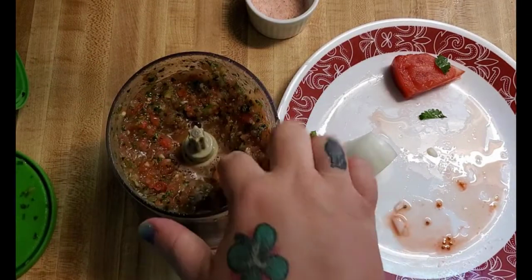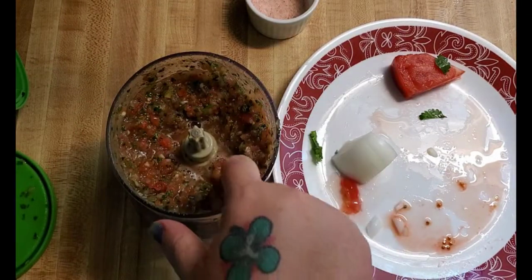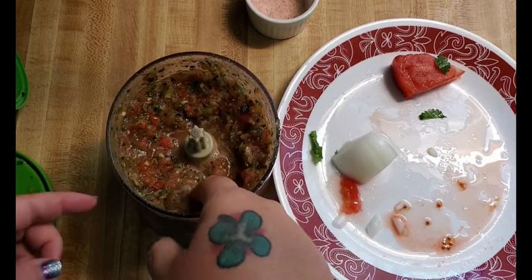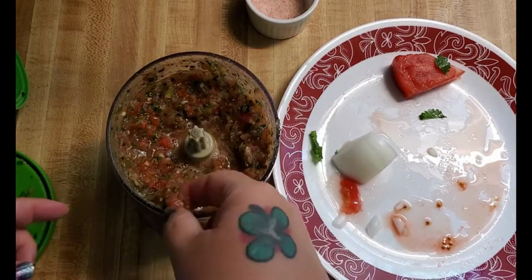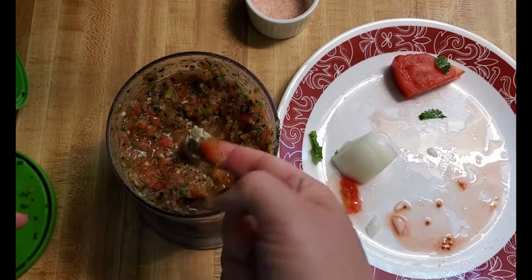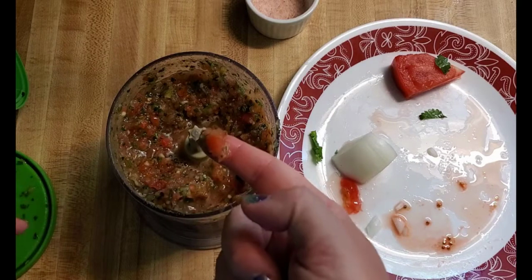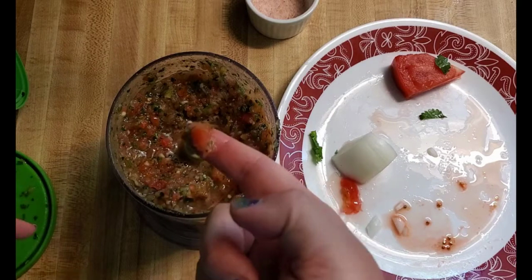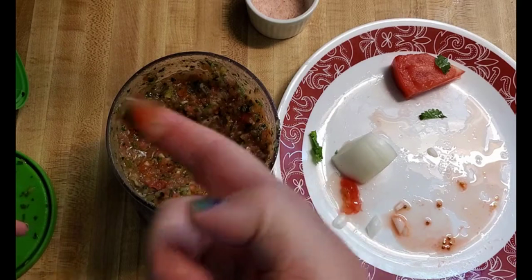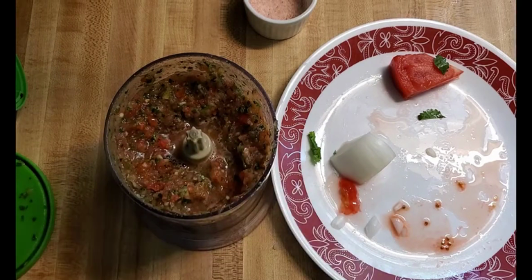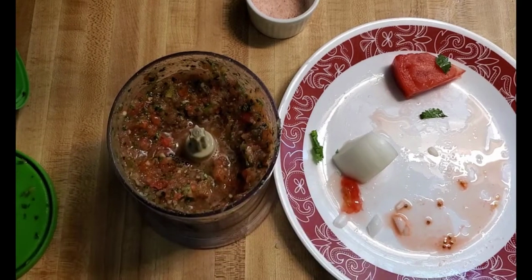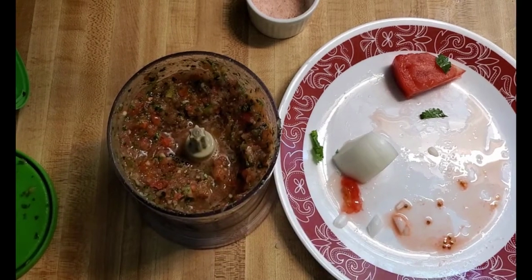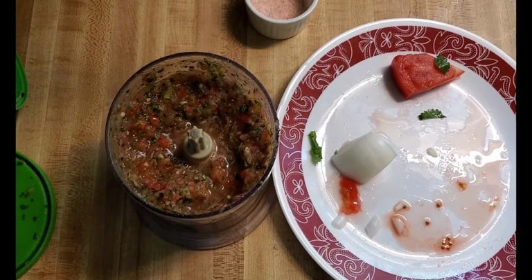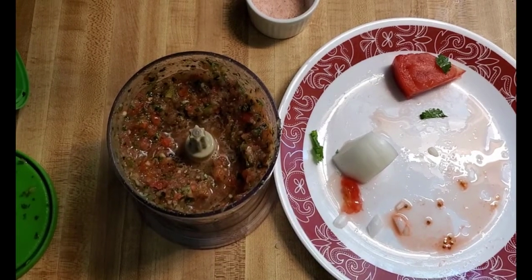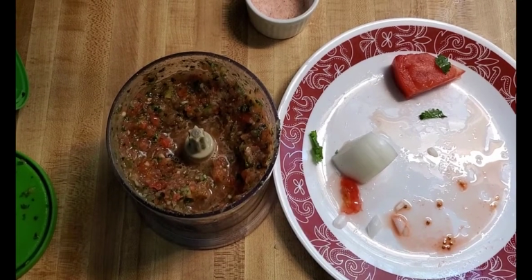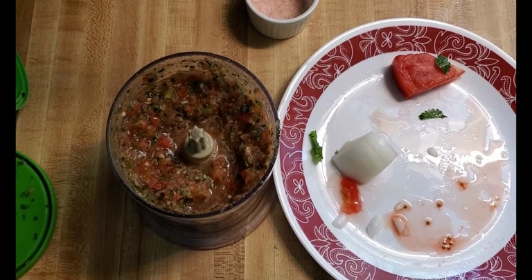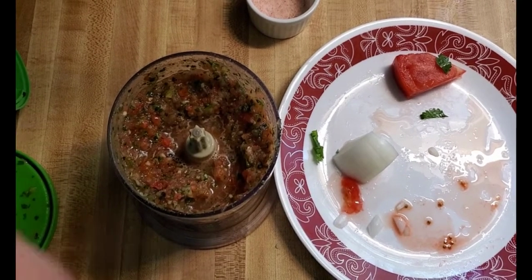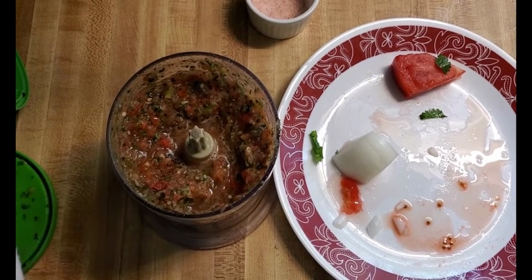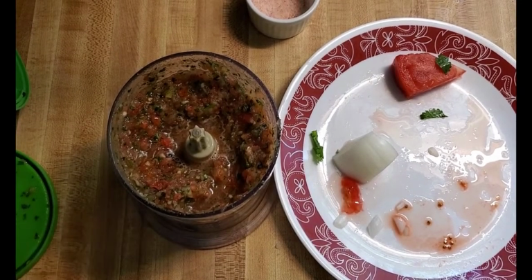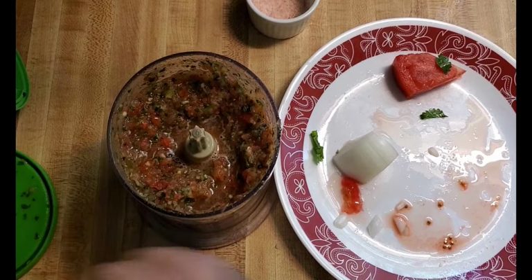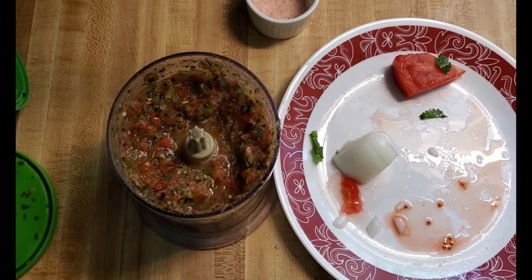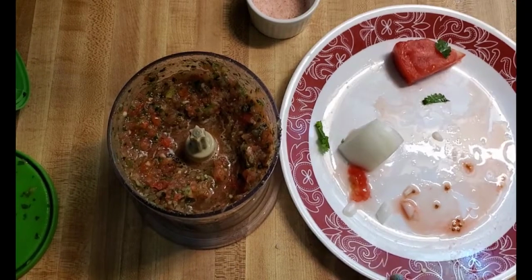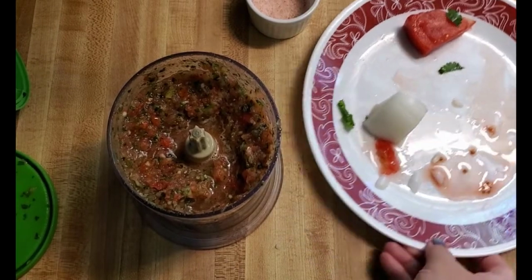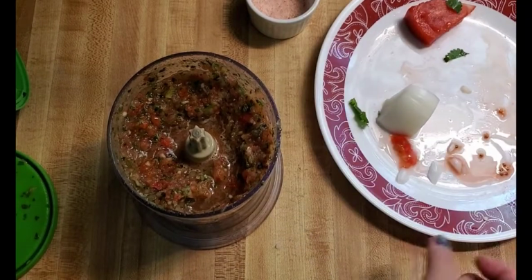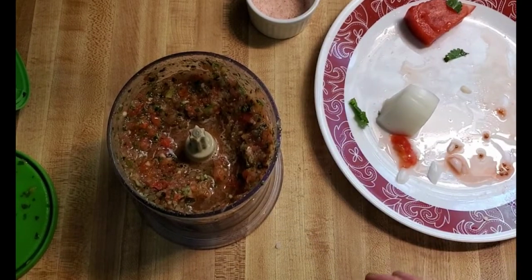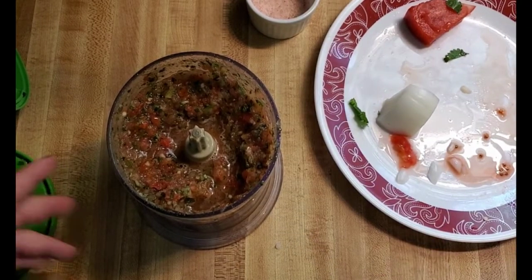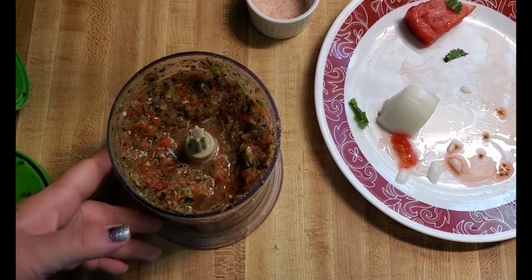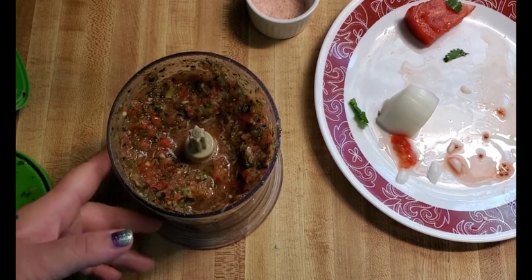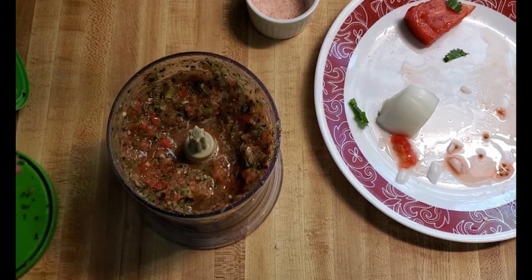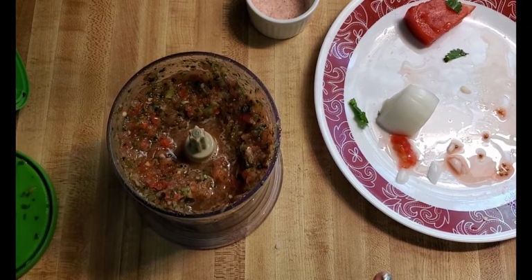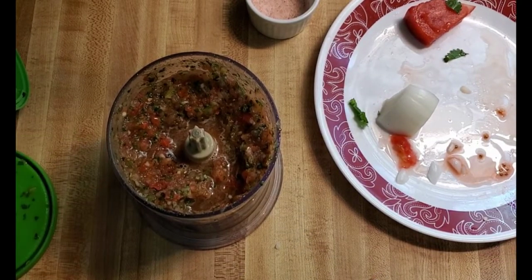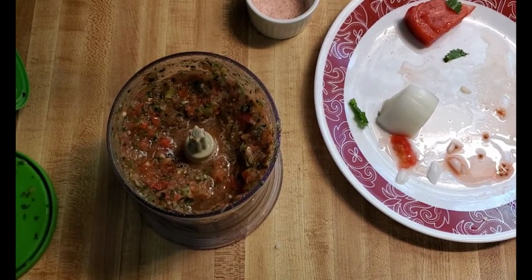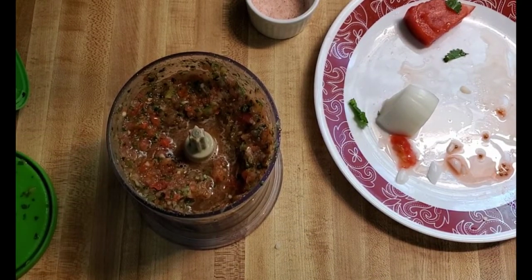There we go. Beautiful pico. Give it a quick taste — it's really hot. If you don't like hot you can leave out the jalapeno and hot peppers.